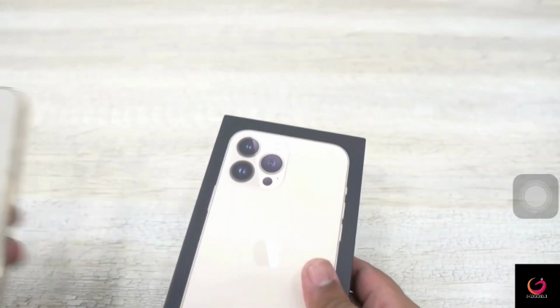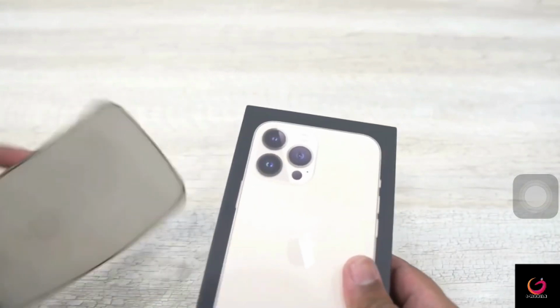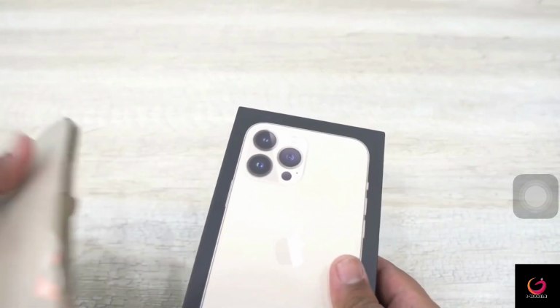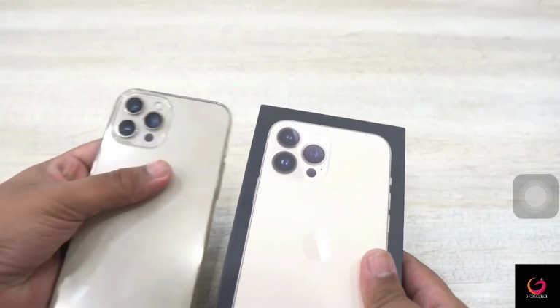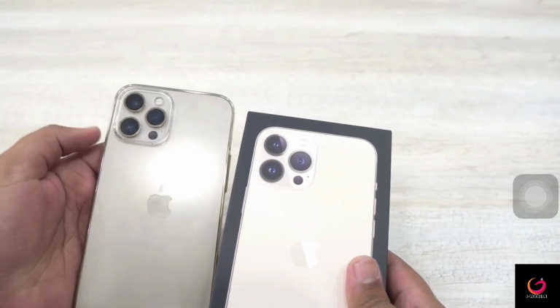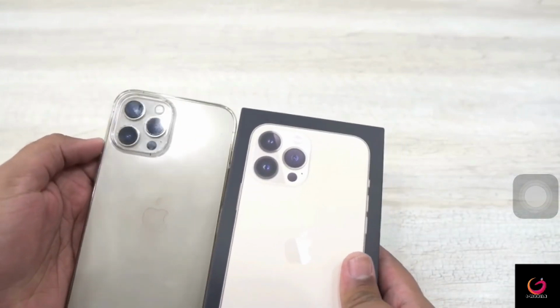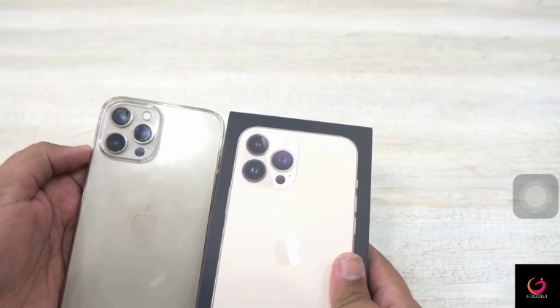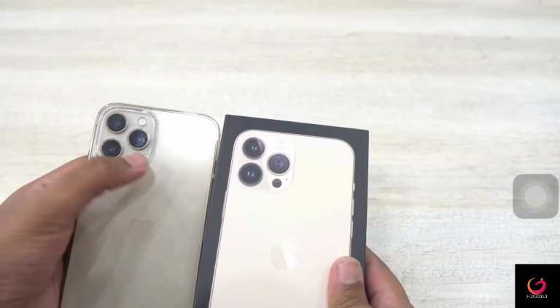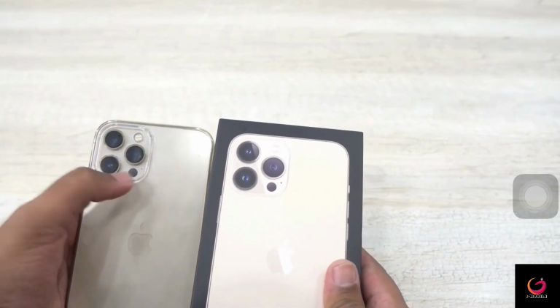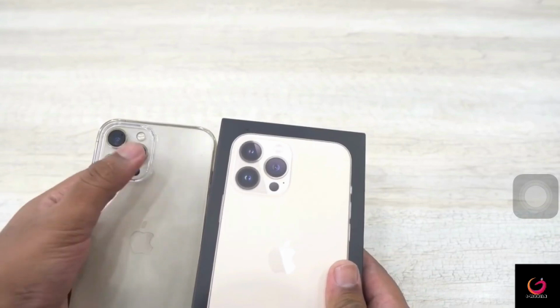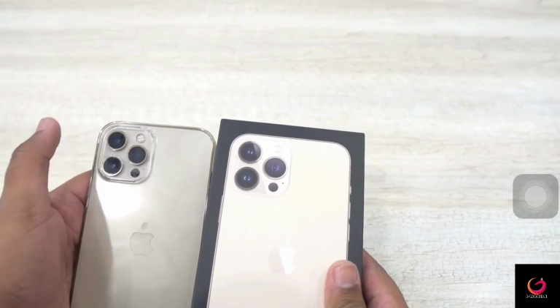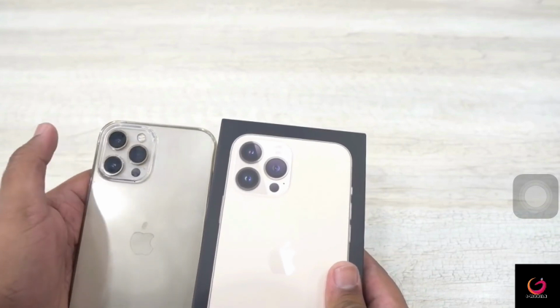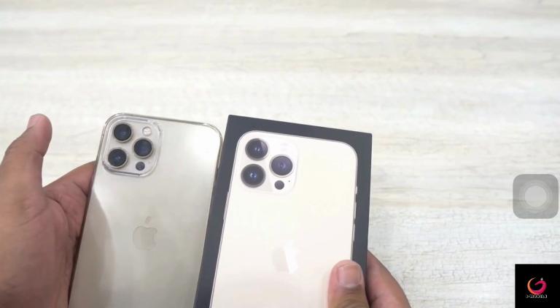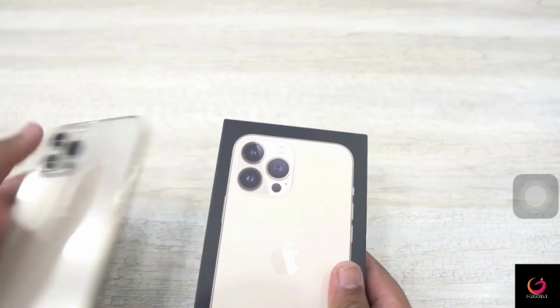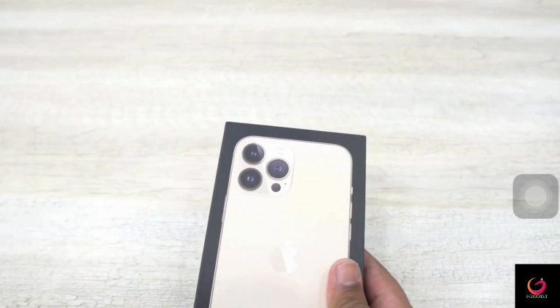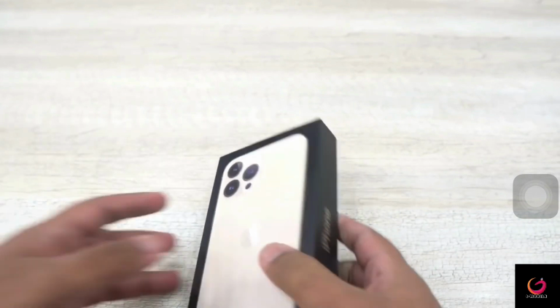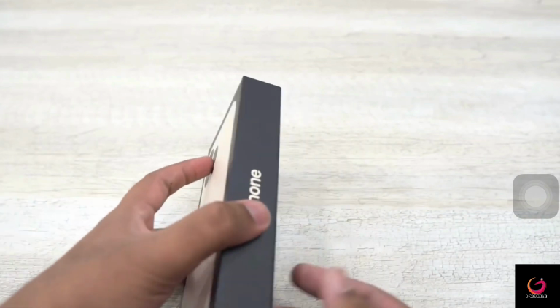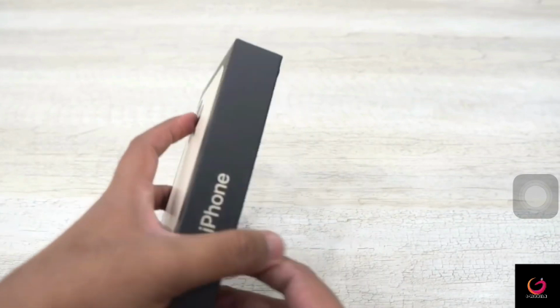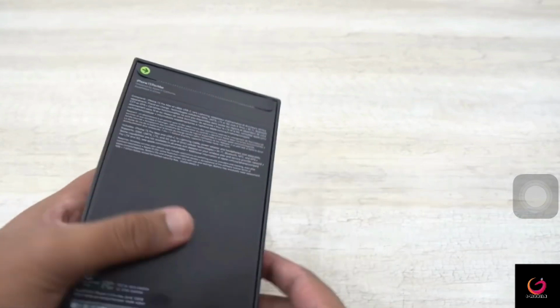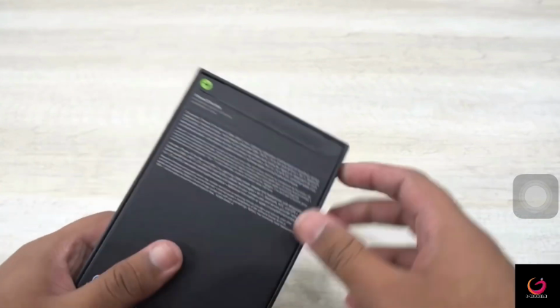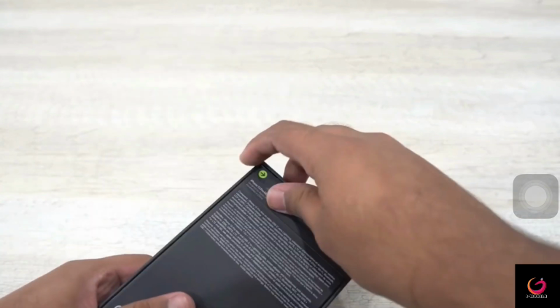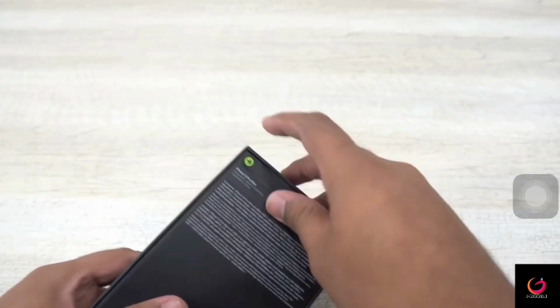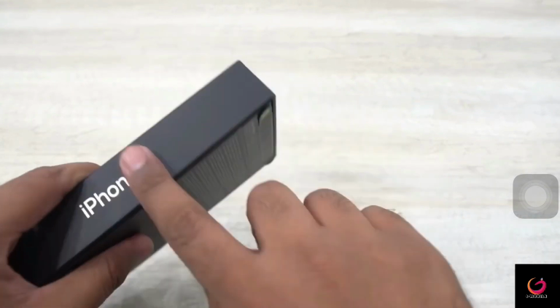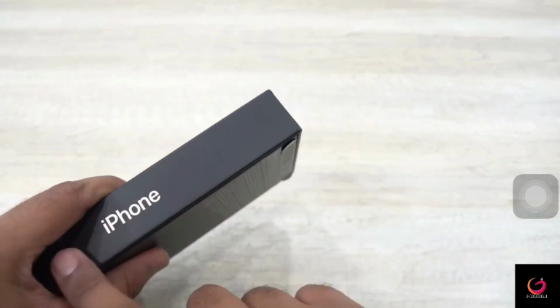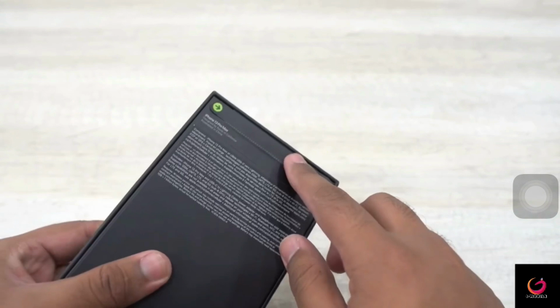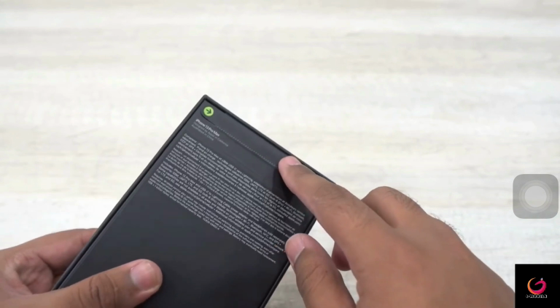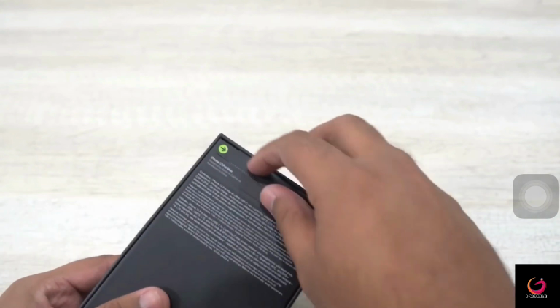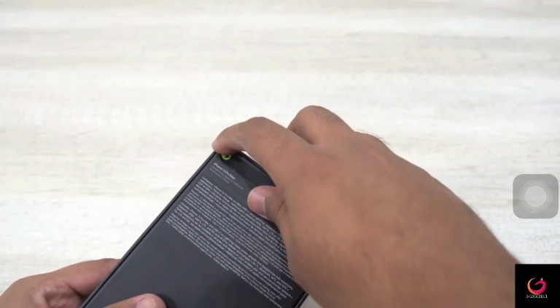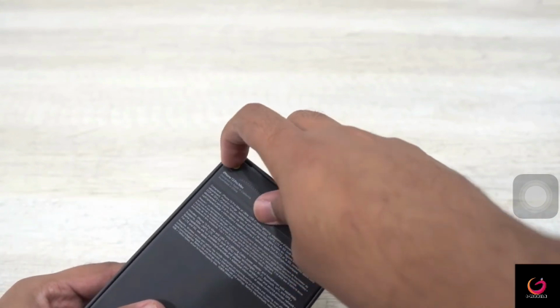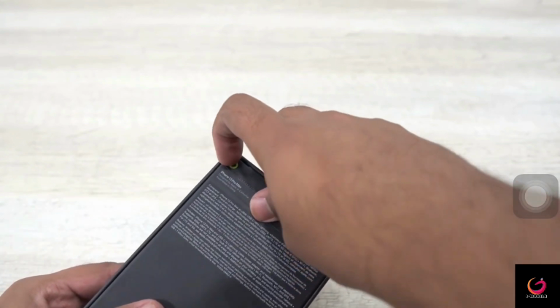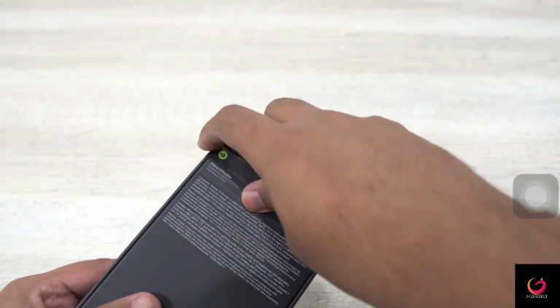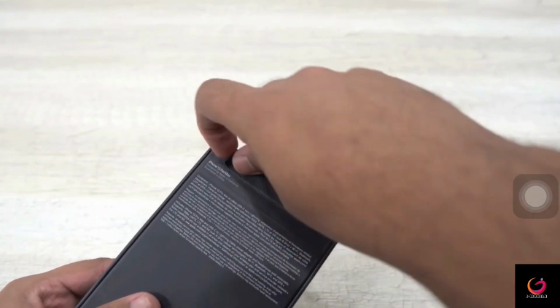If you compare both phones side by side, there is a difference between the lenses. Now we will open the box and see exactly how different it is. Another noticeable thing is that there is no plastic wrap on it, so you have to use the pull tab.